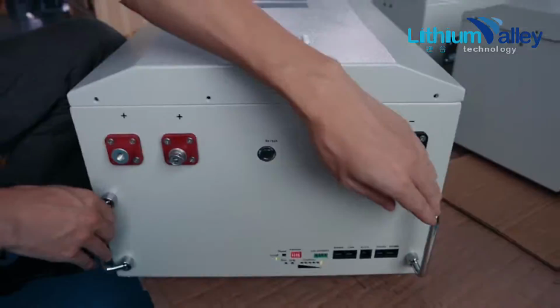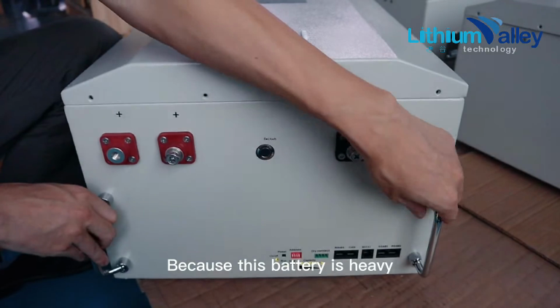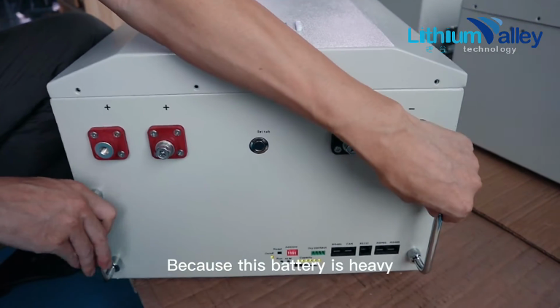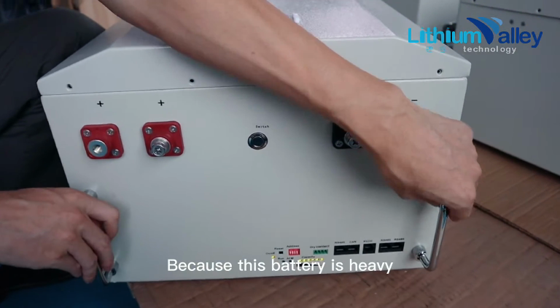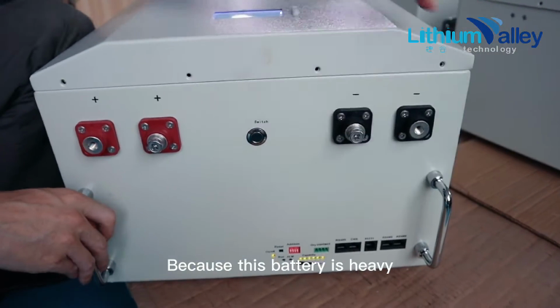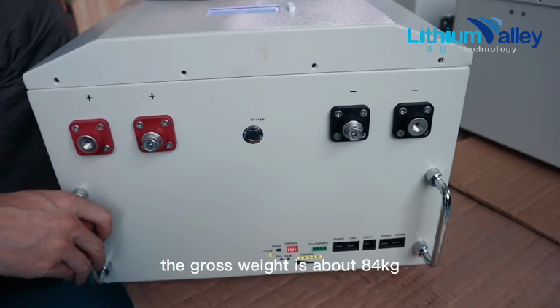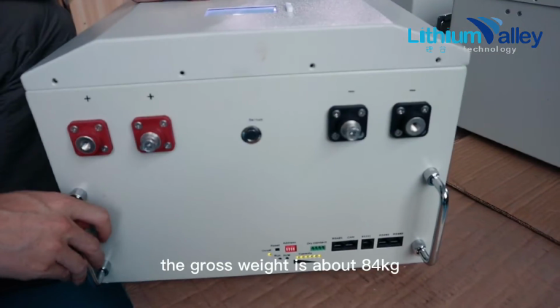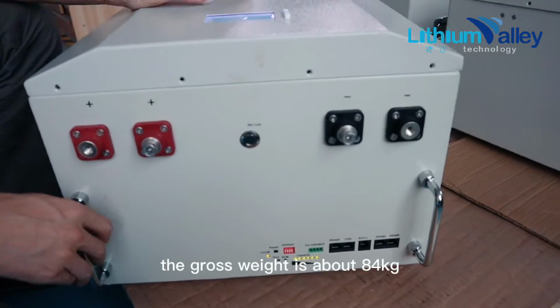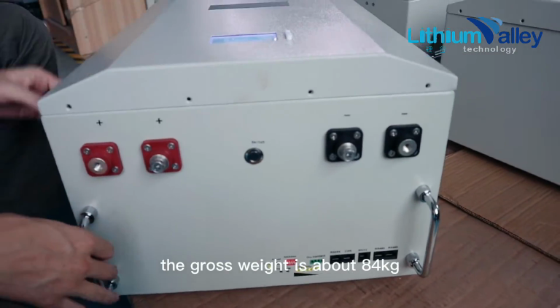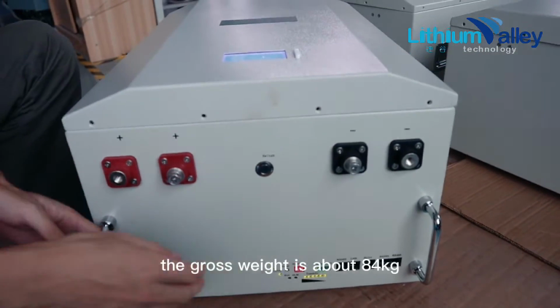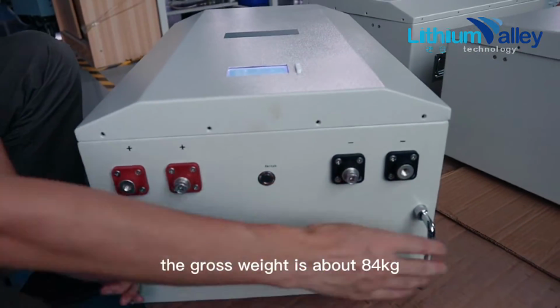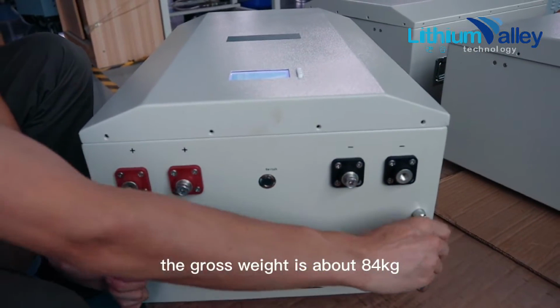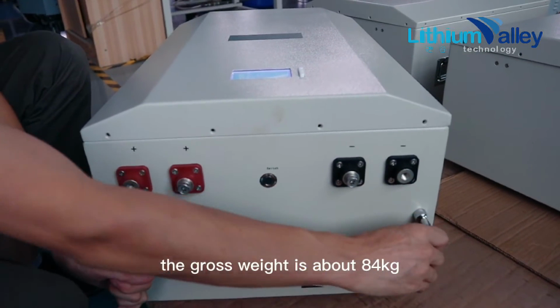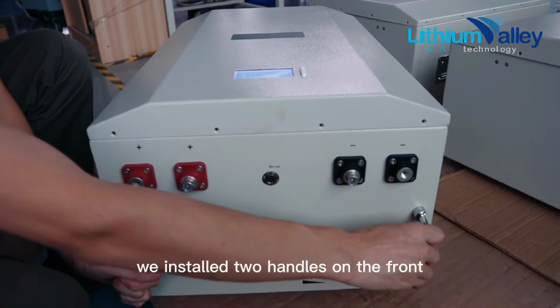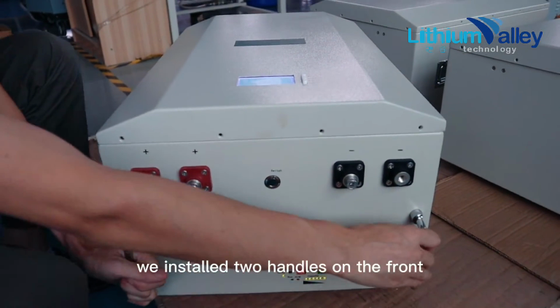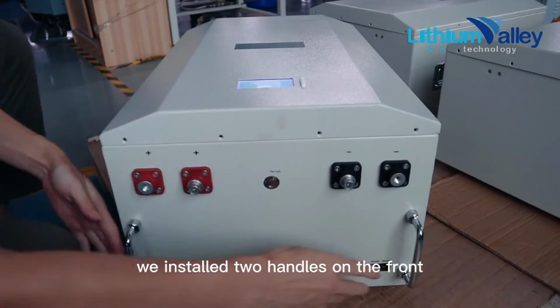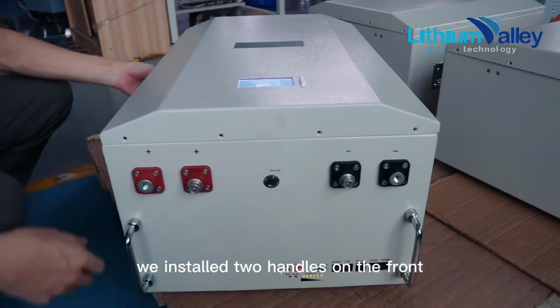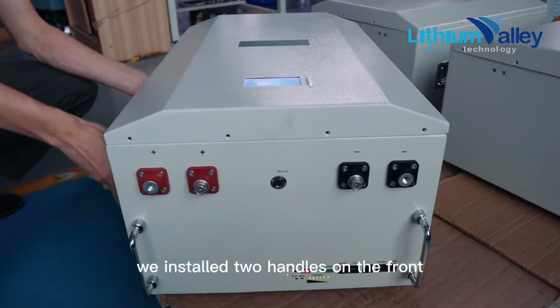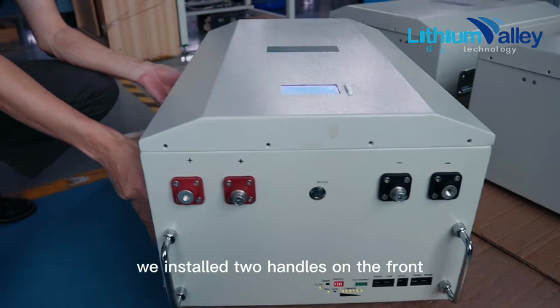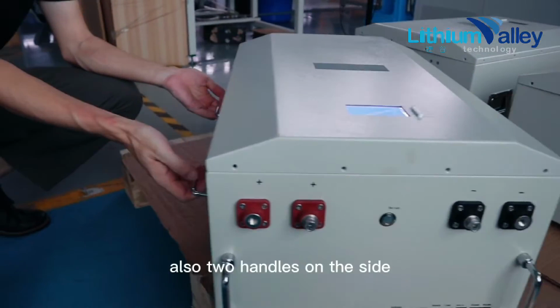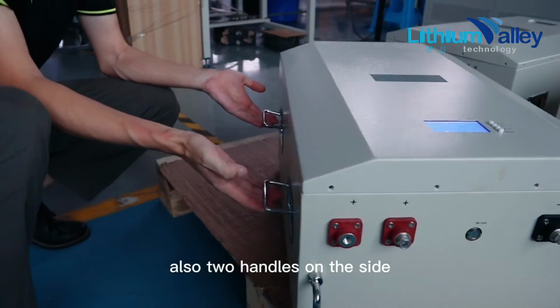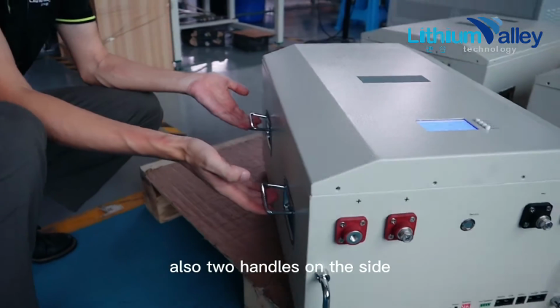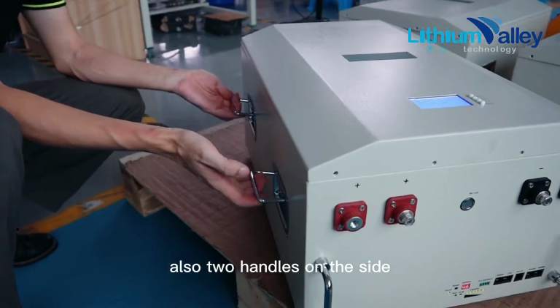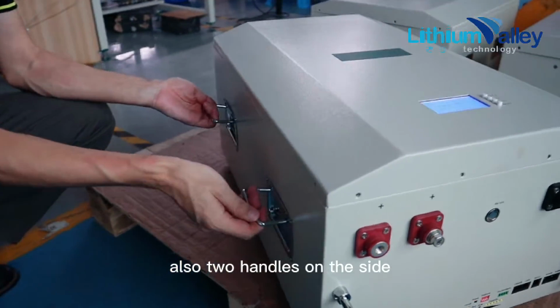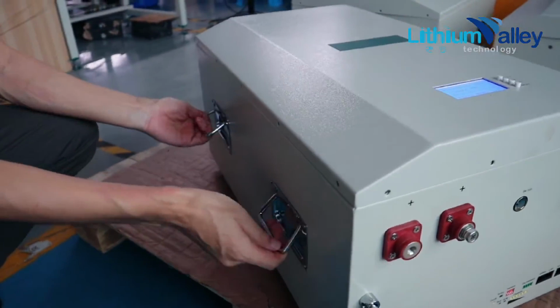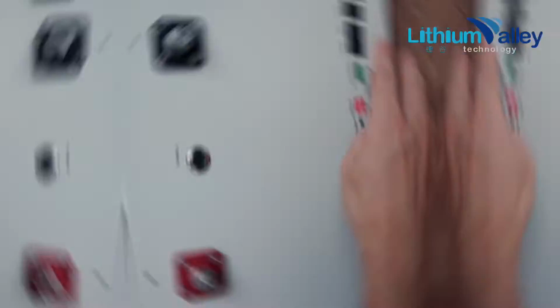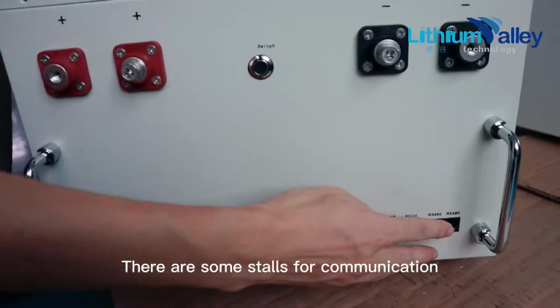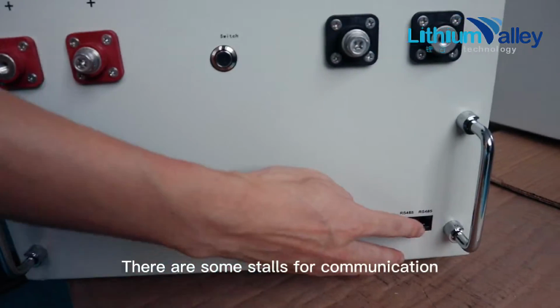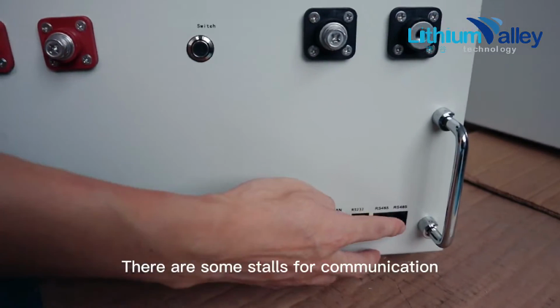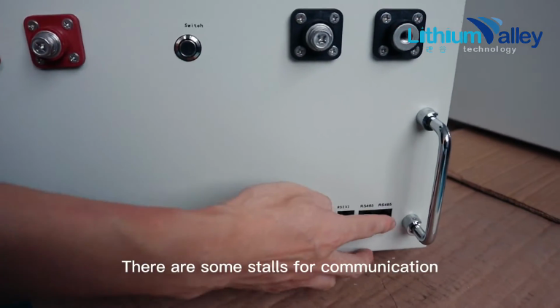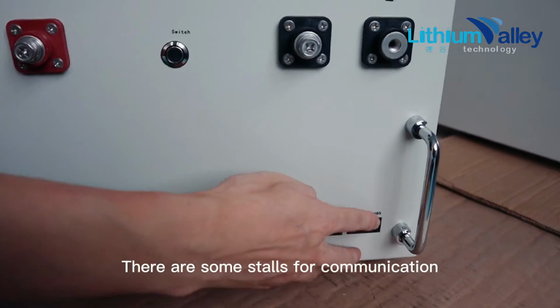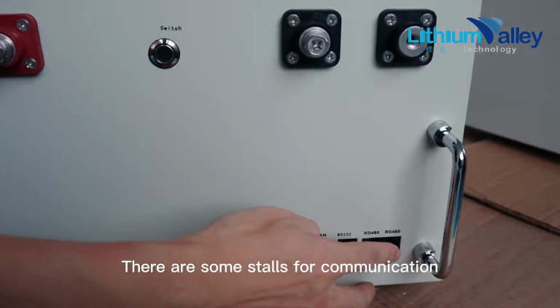Because this battery is heavy — the gross weight is about 84 kilograms — we installed two handles on the front and also two handles on the side.